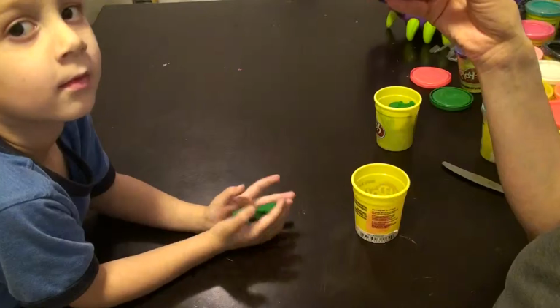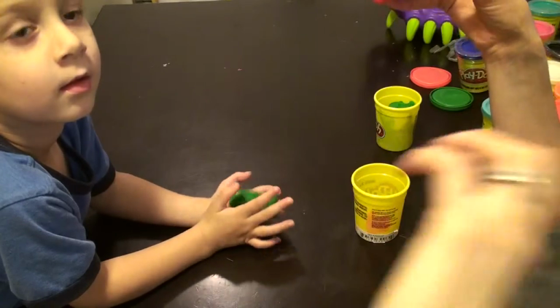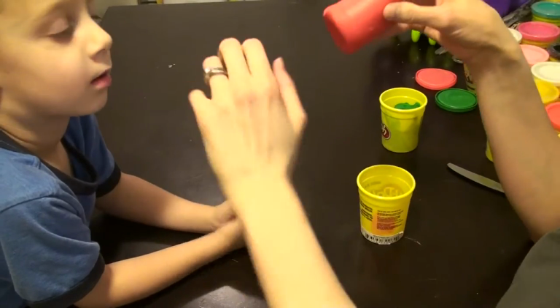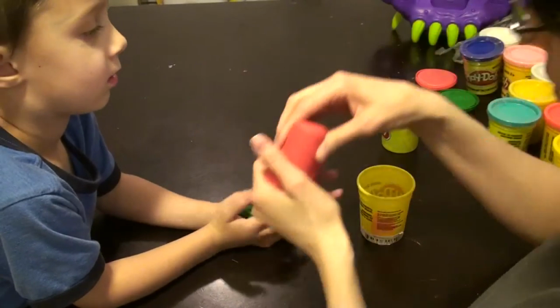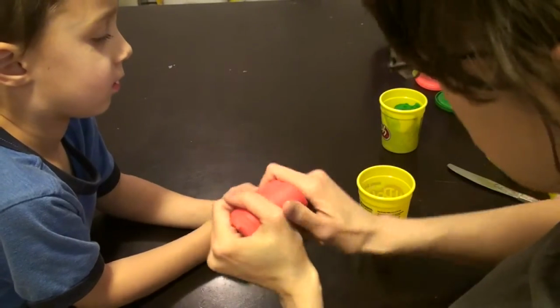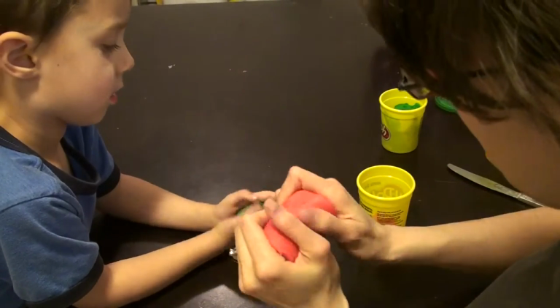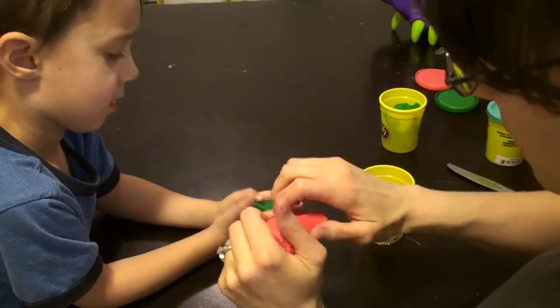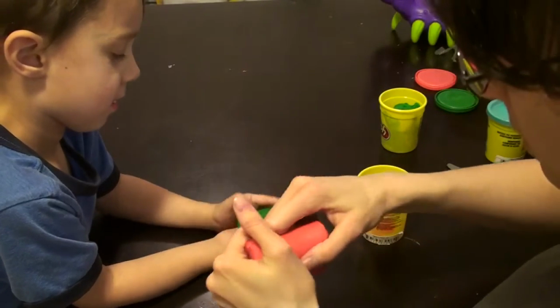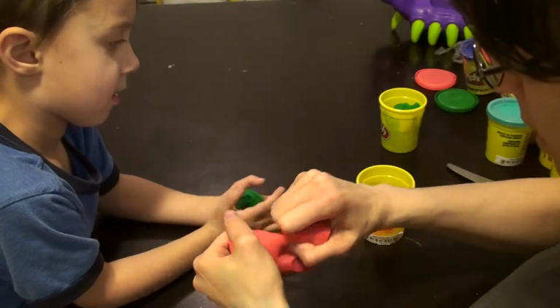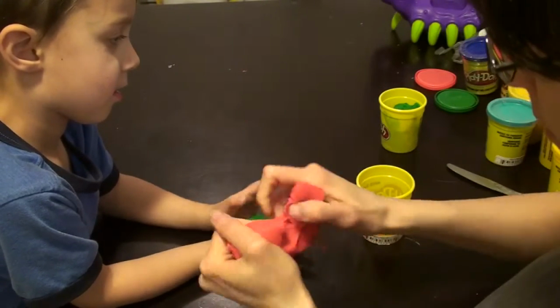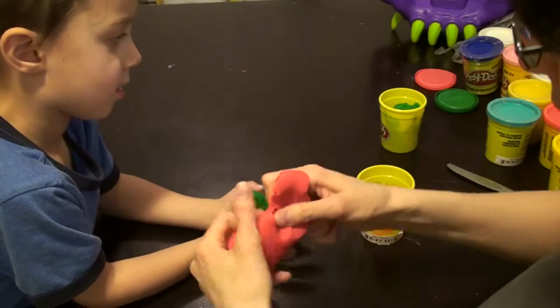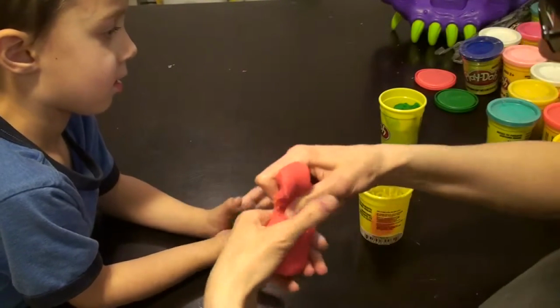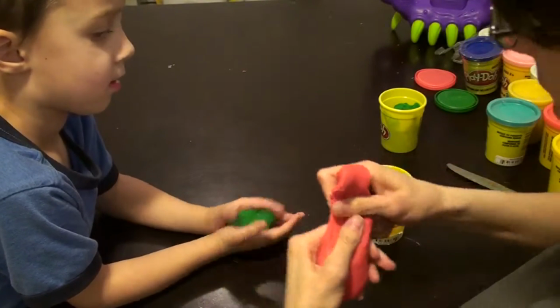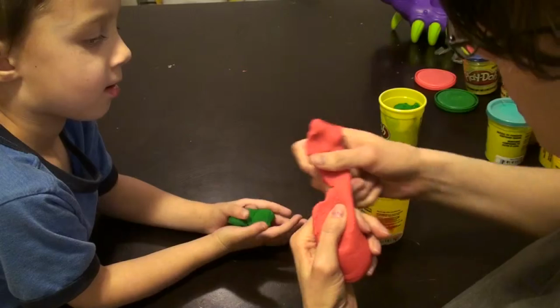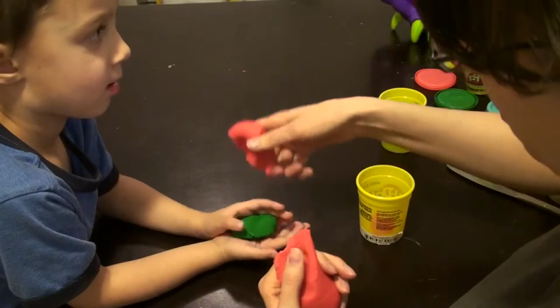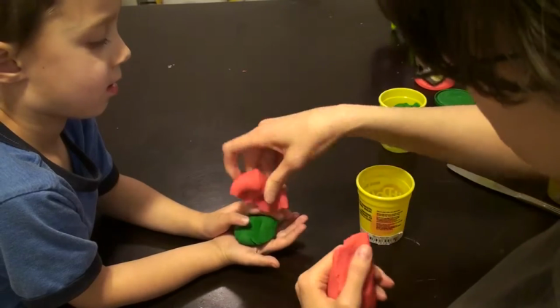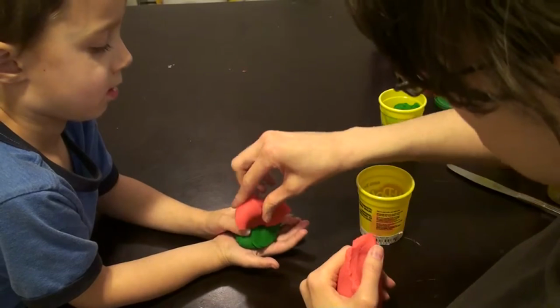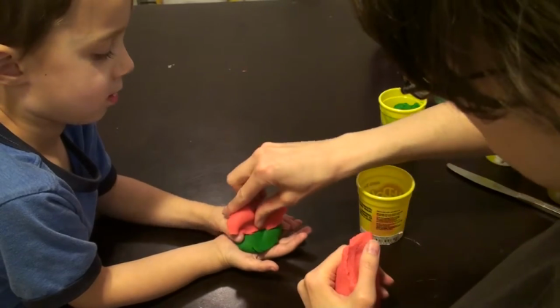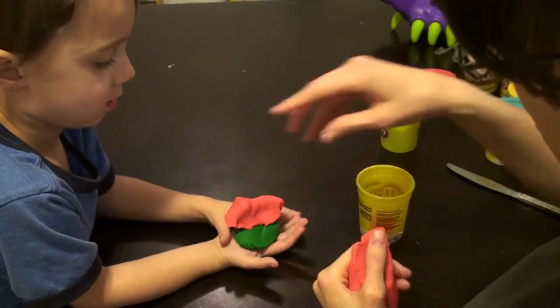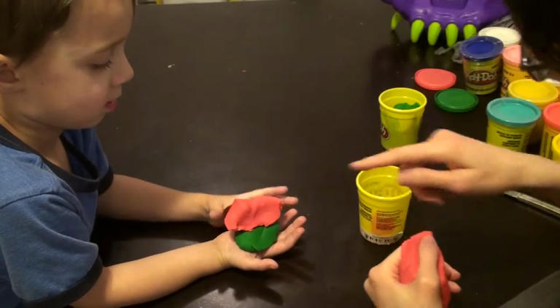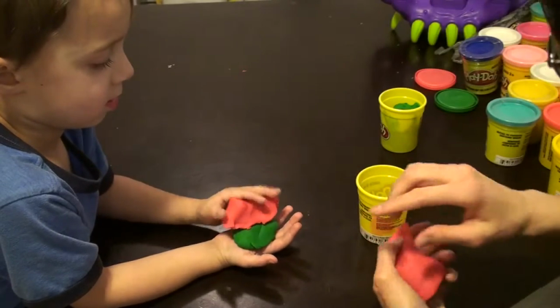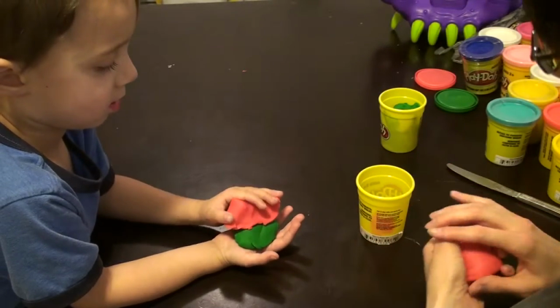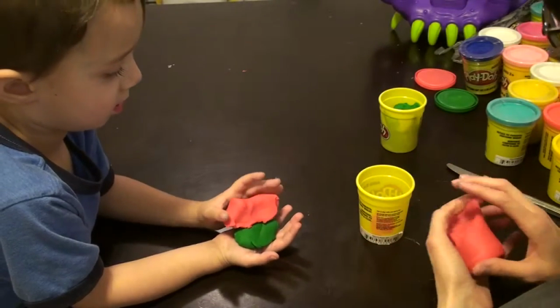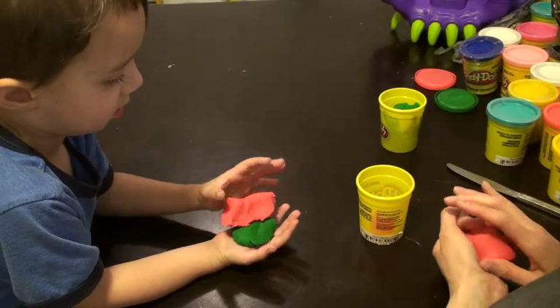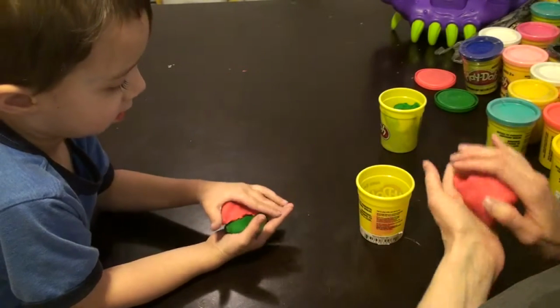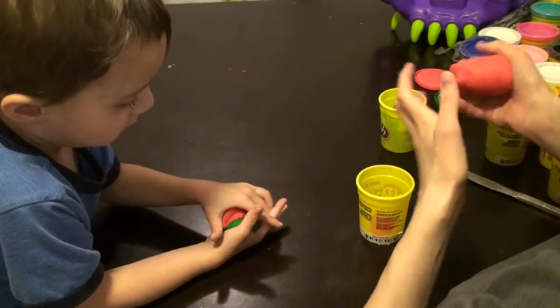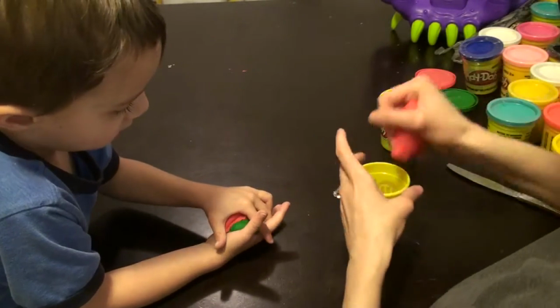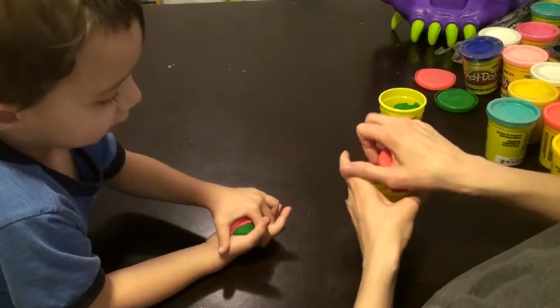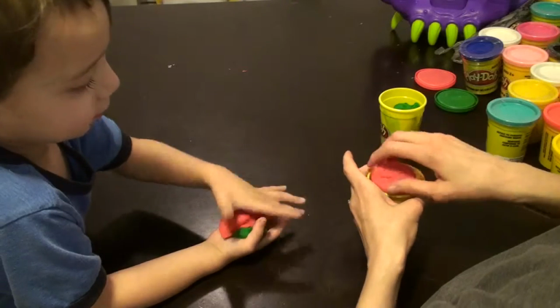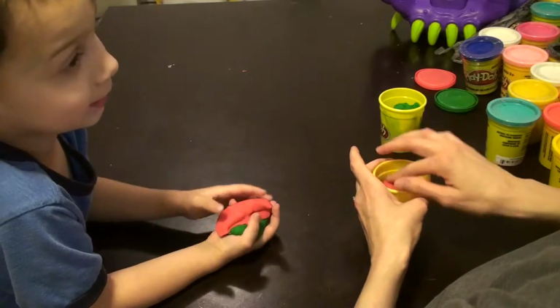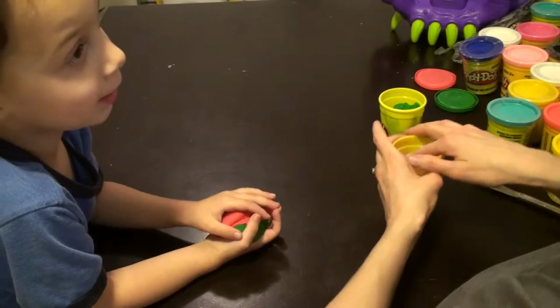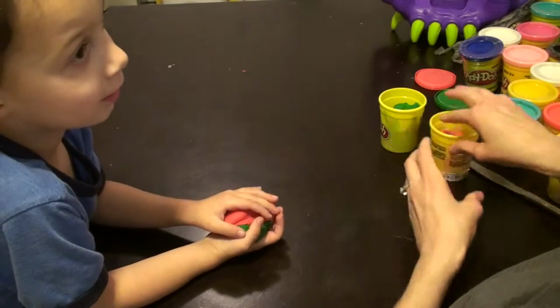Okay, first of all, we're going to make a hamburger today. We don't have brown, so here's a trick how to make it. Go ahead and squish those together. Squish it? Yep.